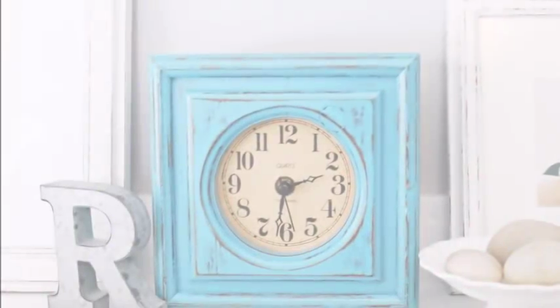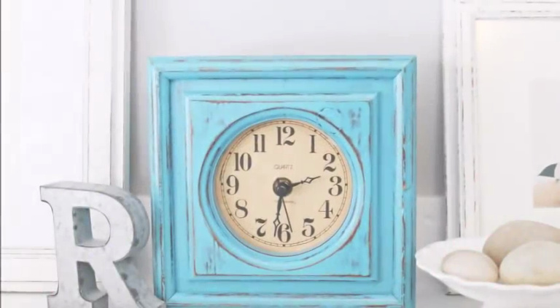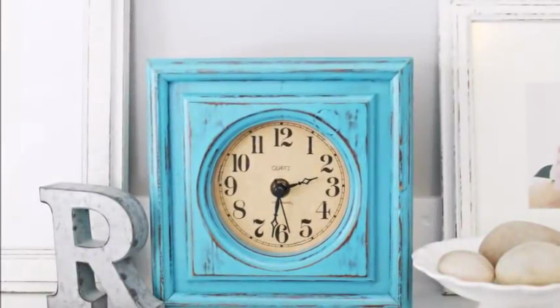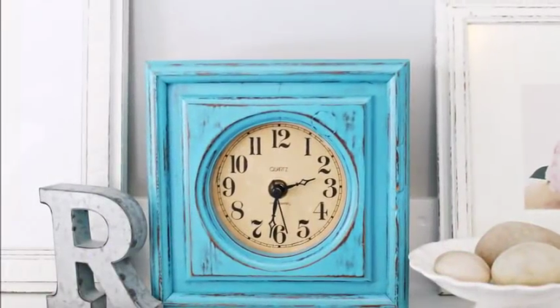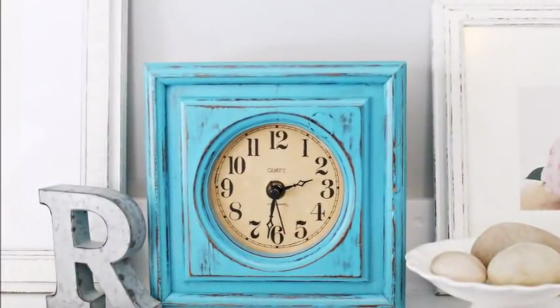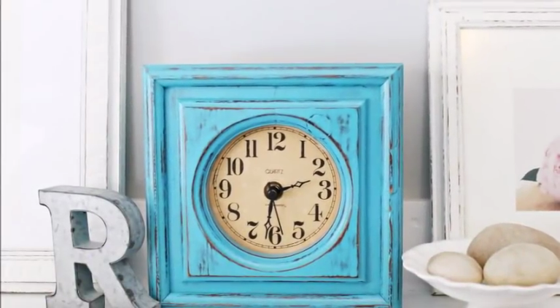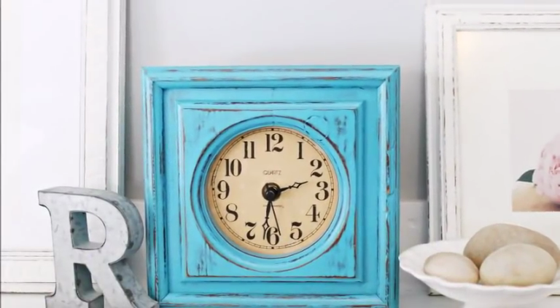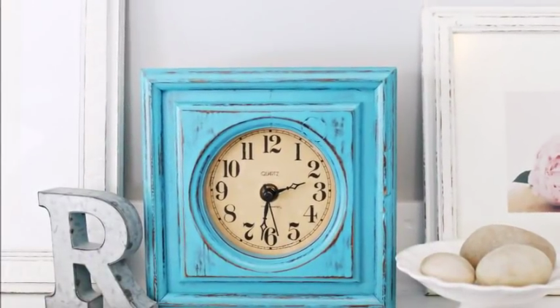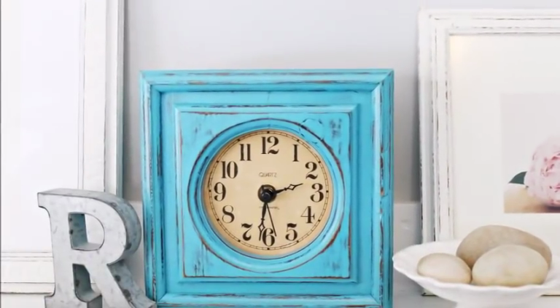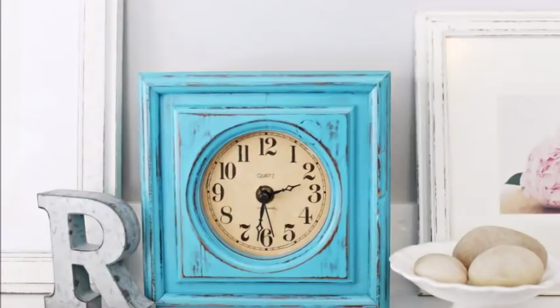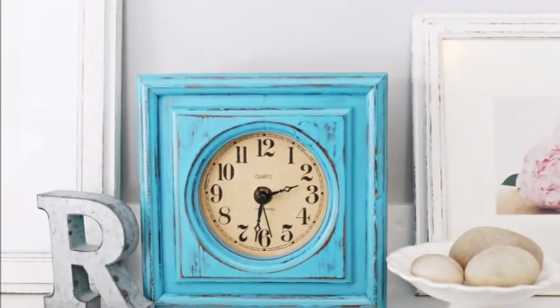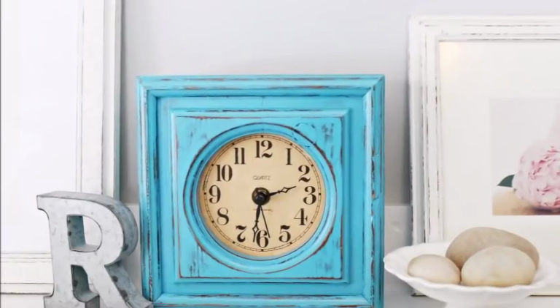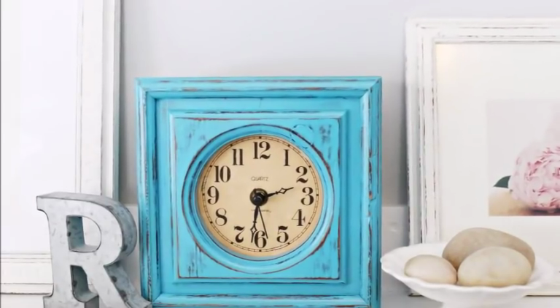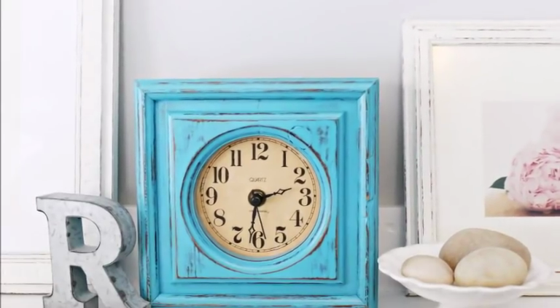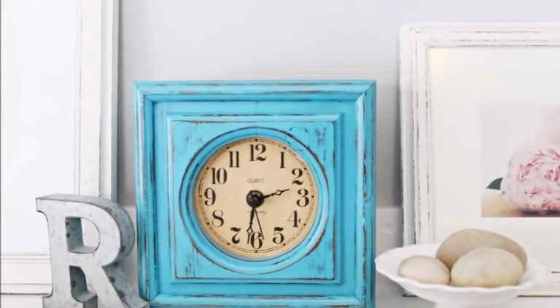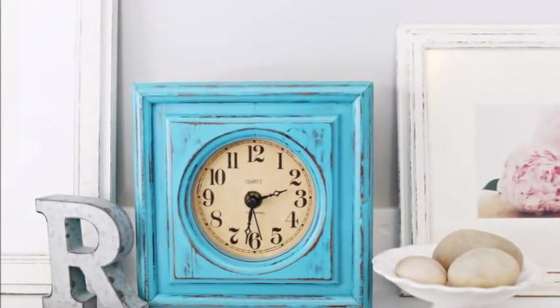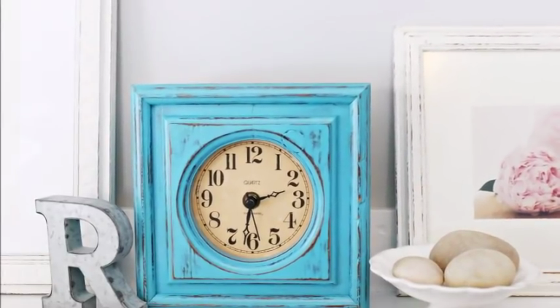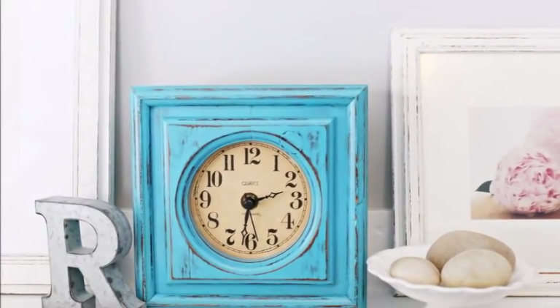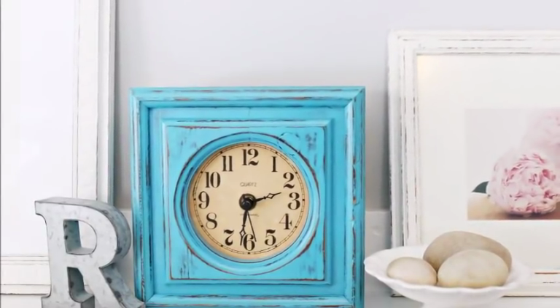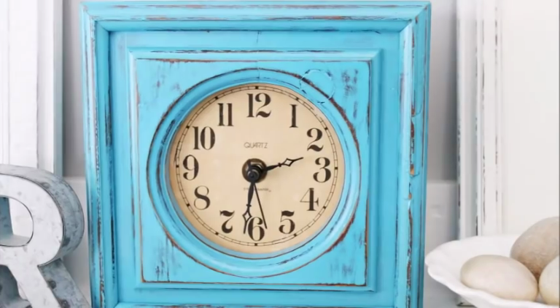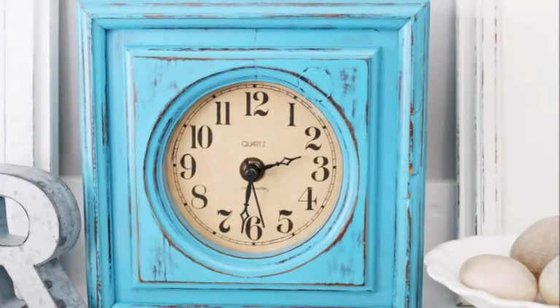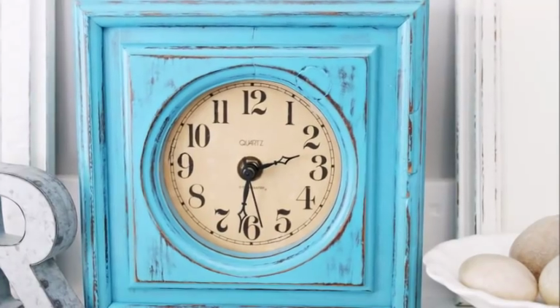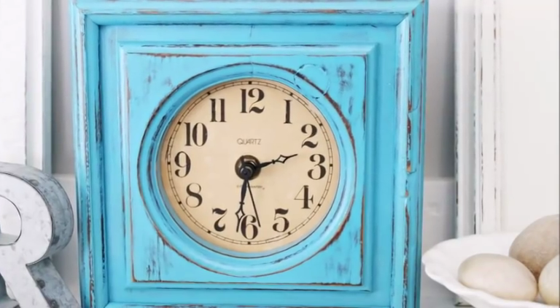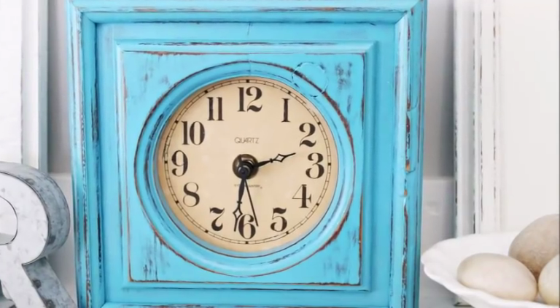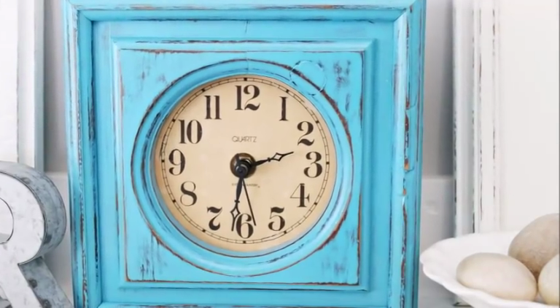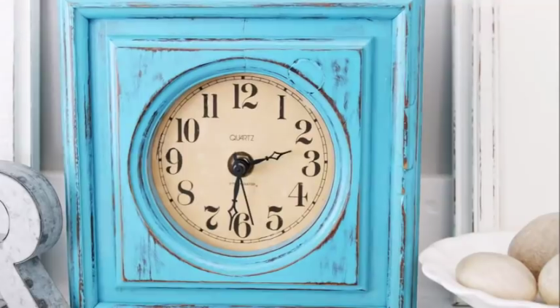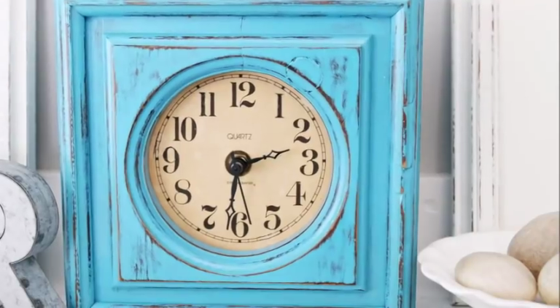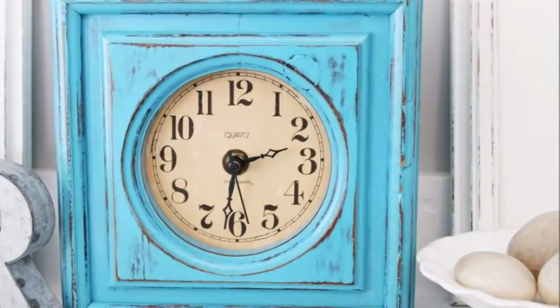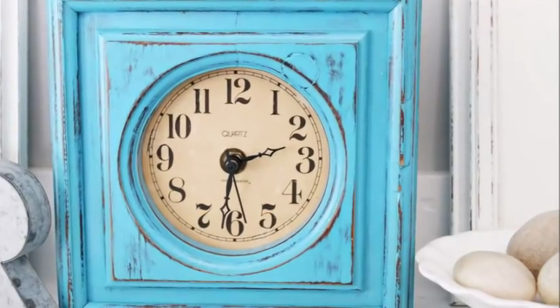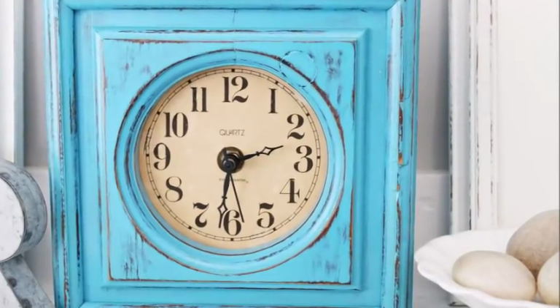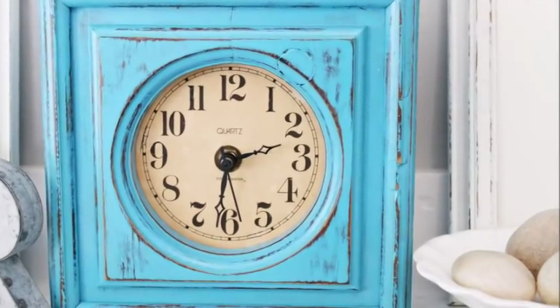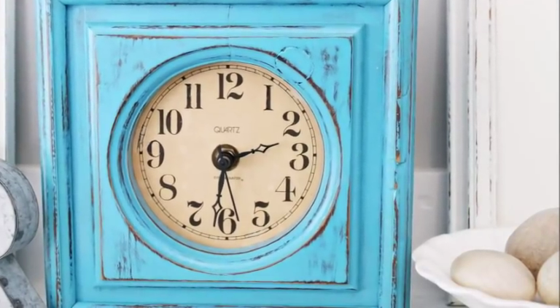And this is what the clock is looking like after I have it all put back together. I am loving the pop of color. I think it's perfect for springtime and I think it is absolutely gorgeous.